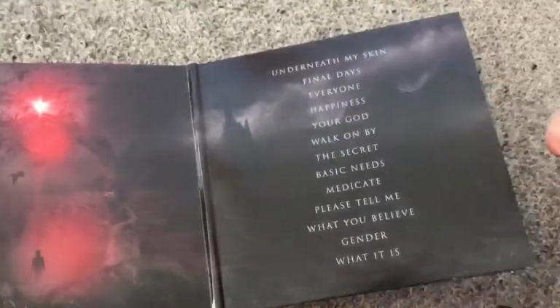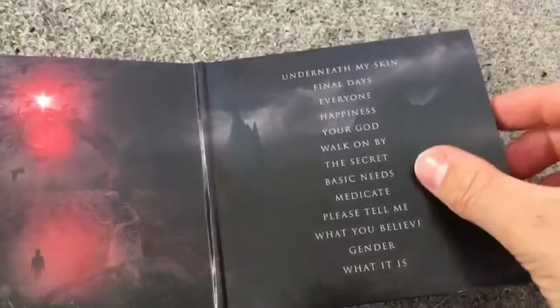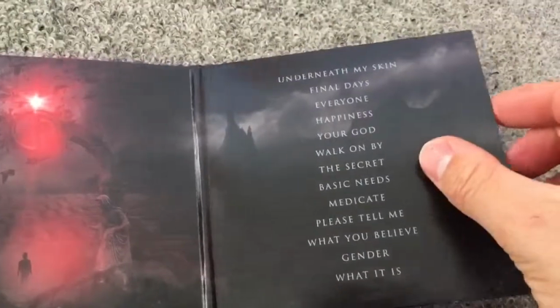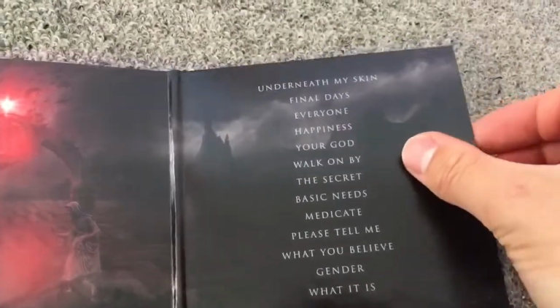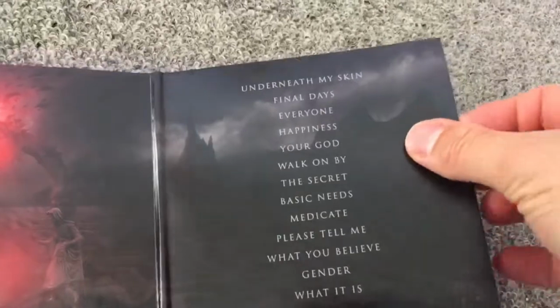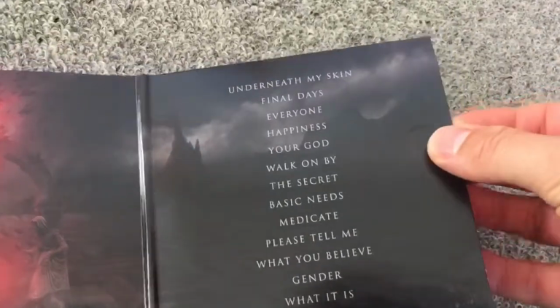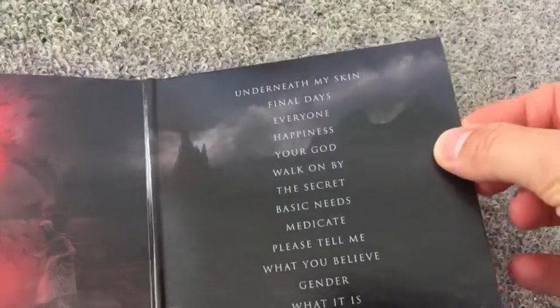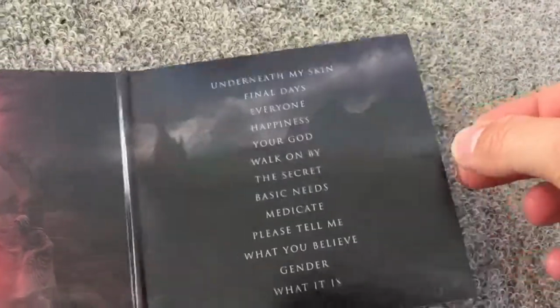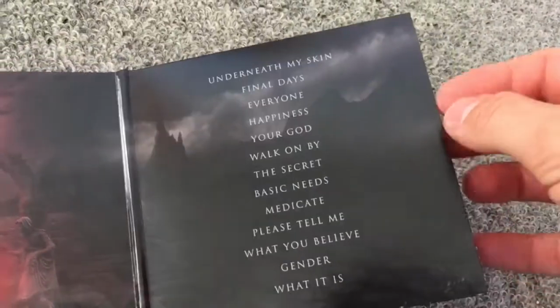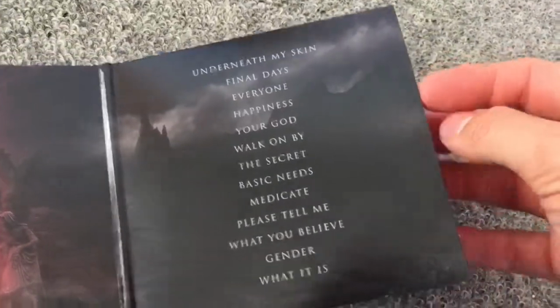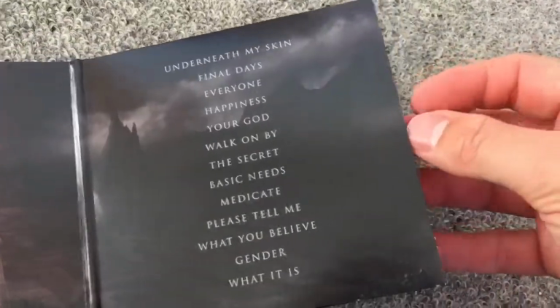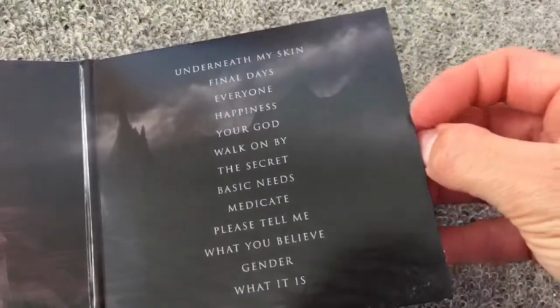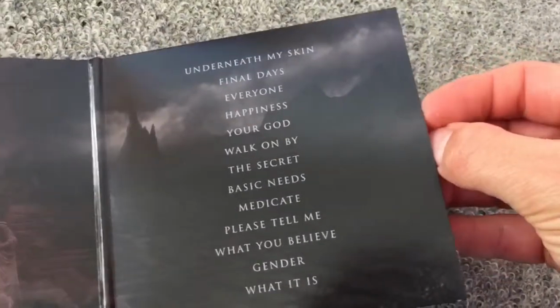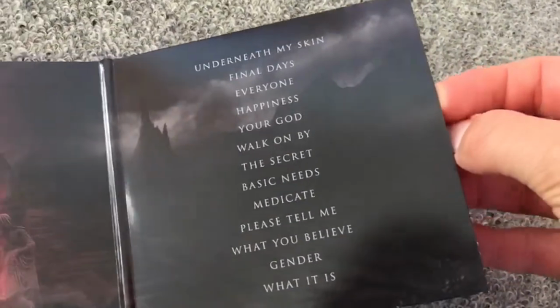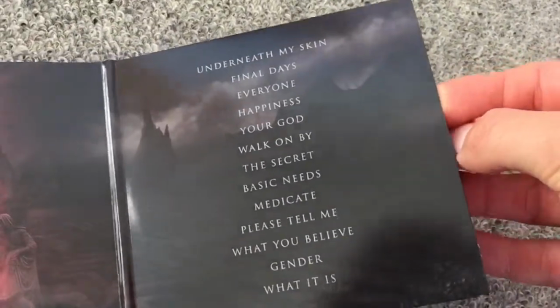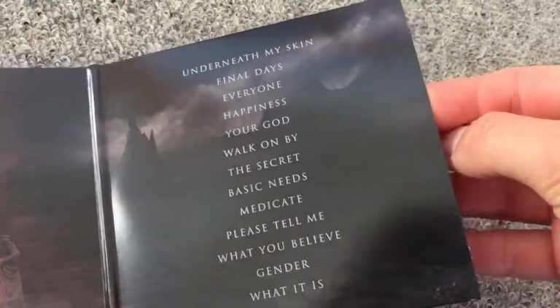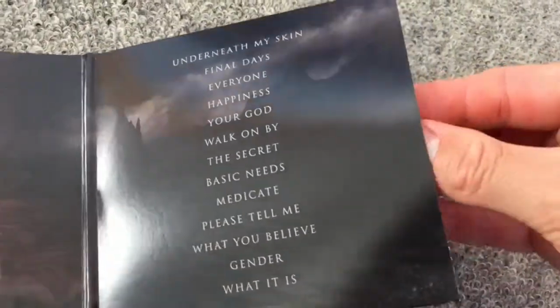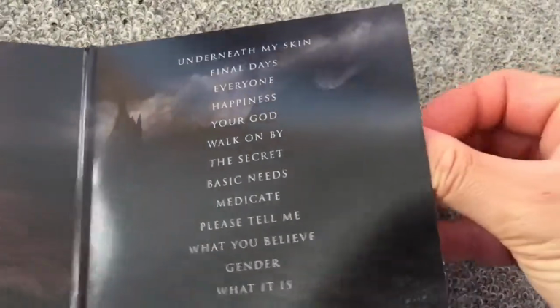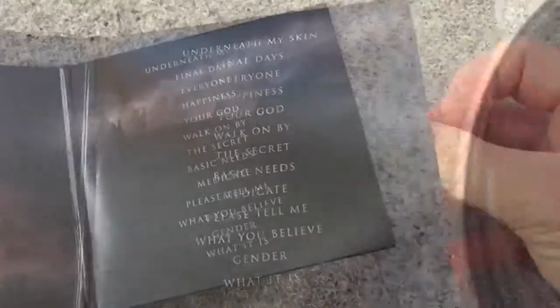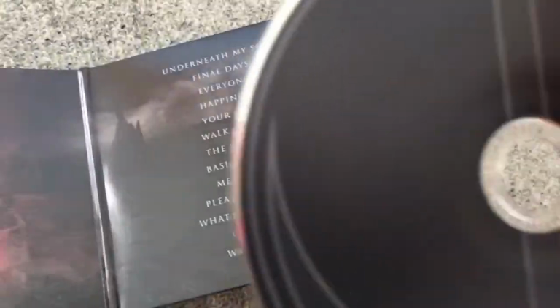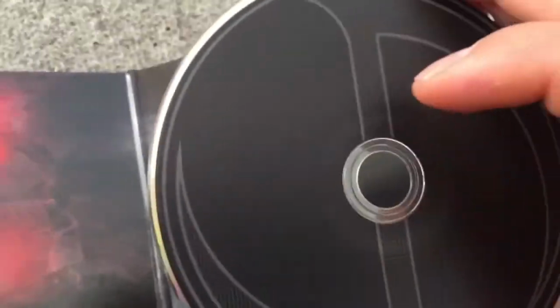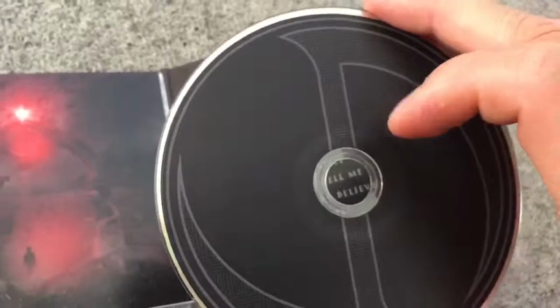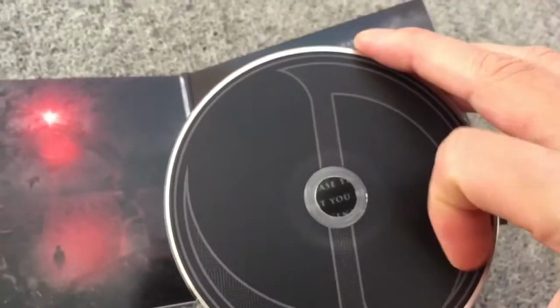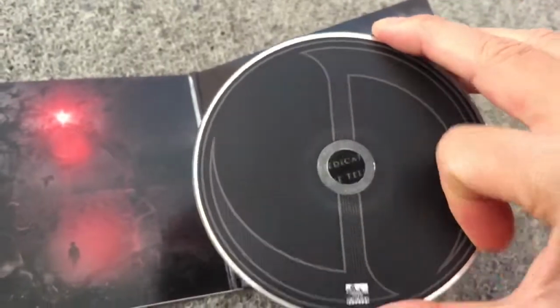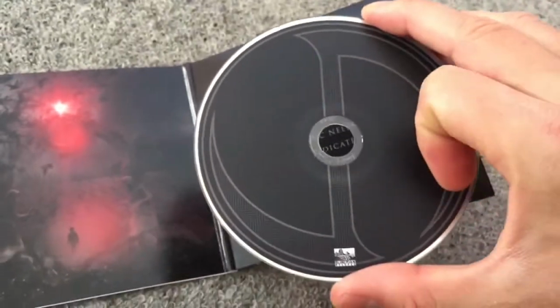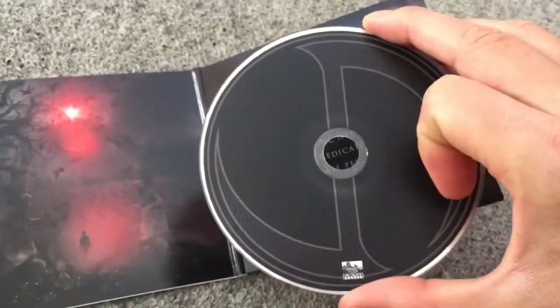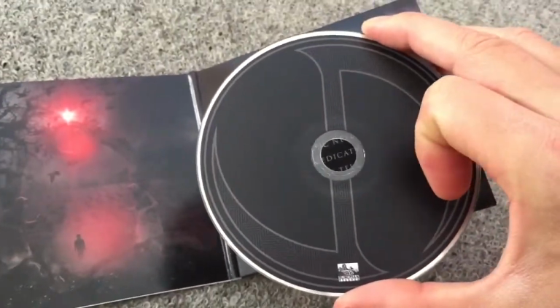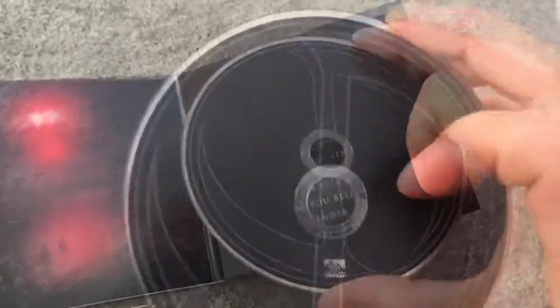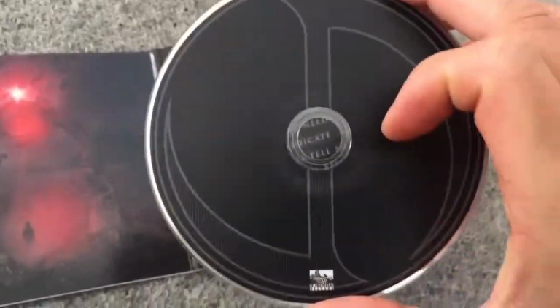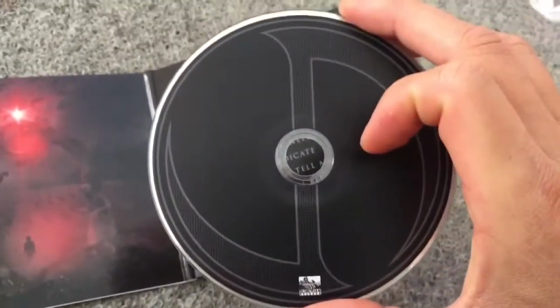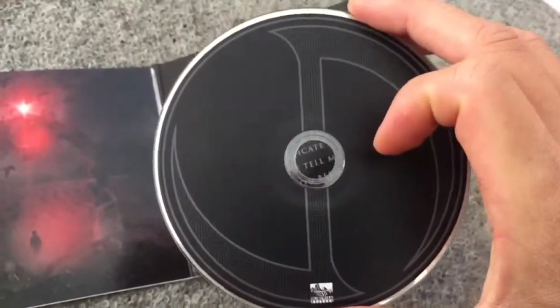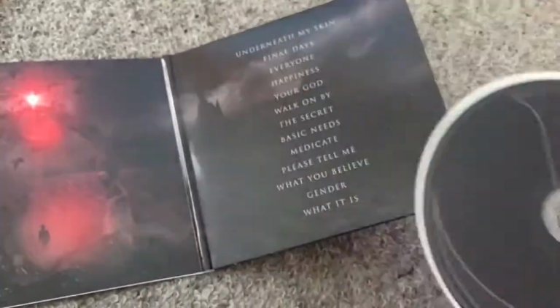Okay, and then on this side we have the CD. Really dark. Beautiful.